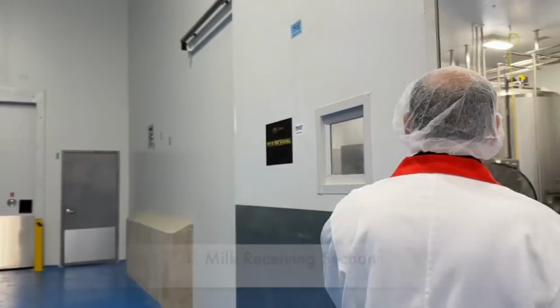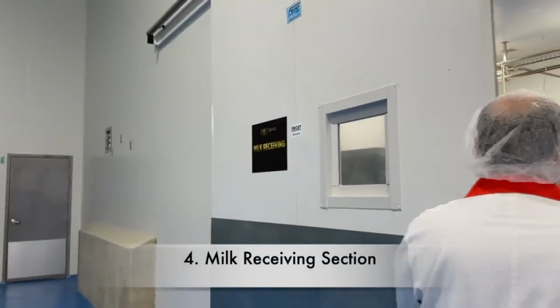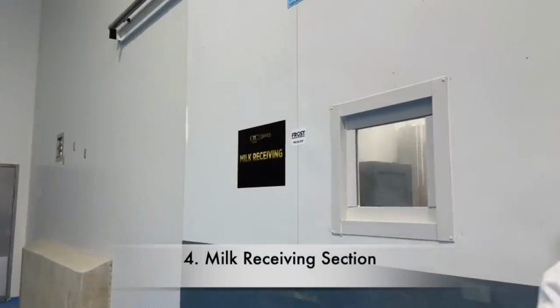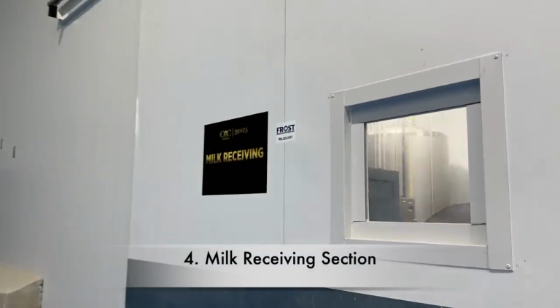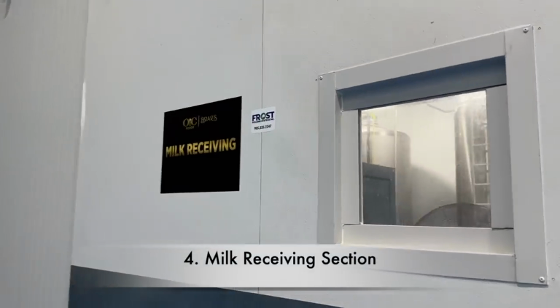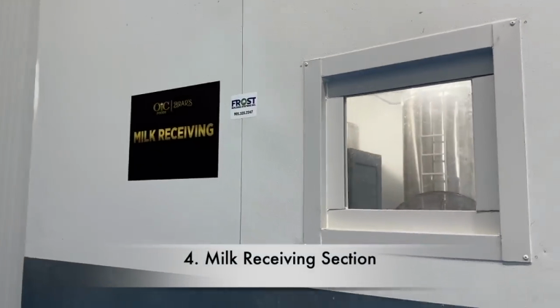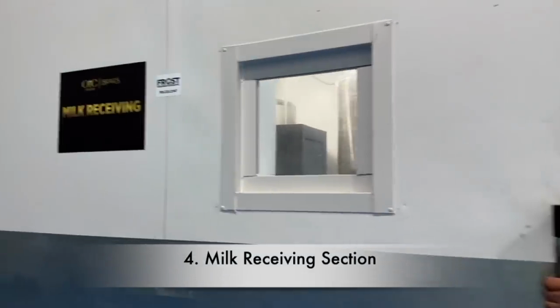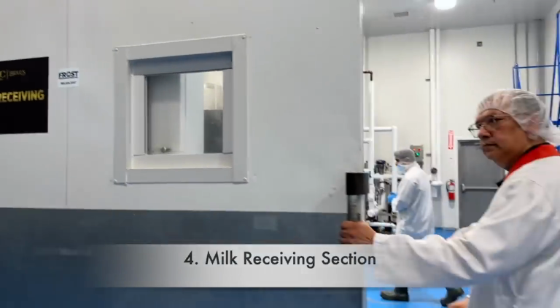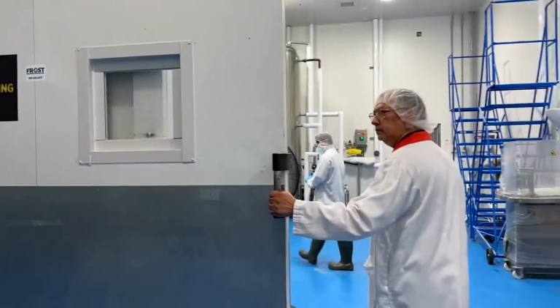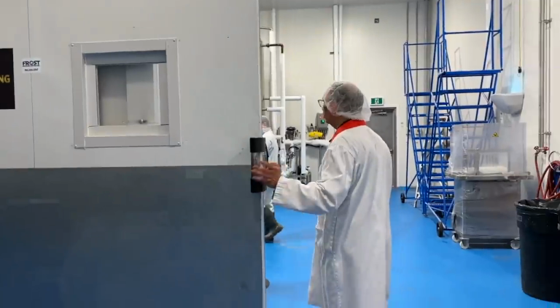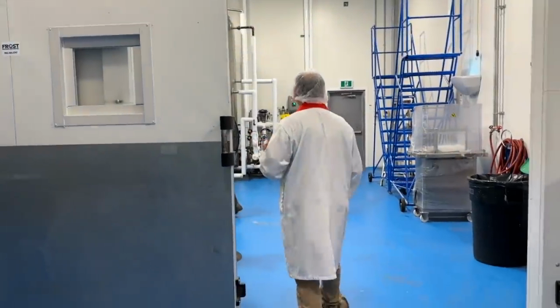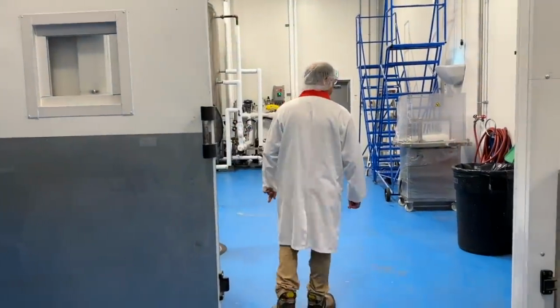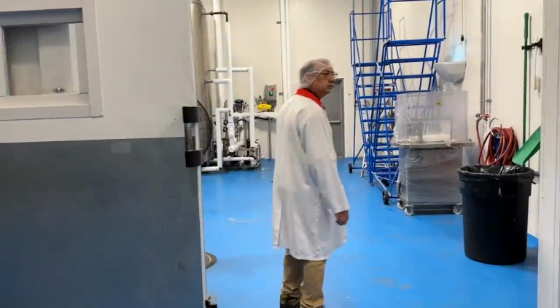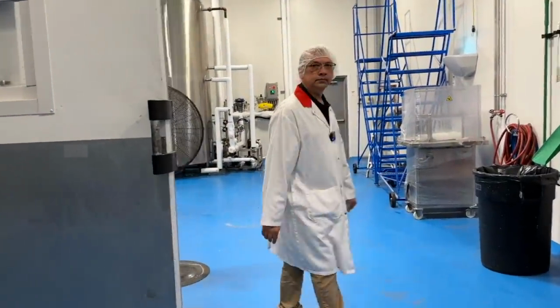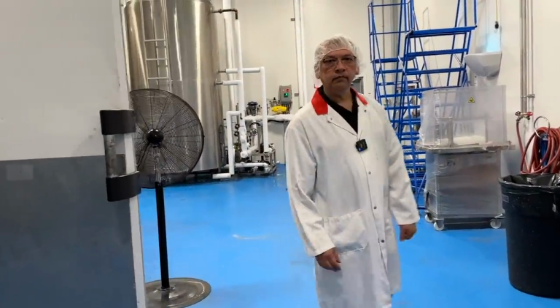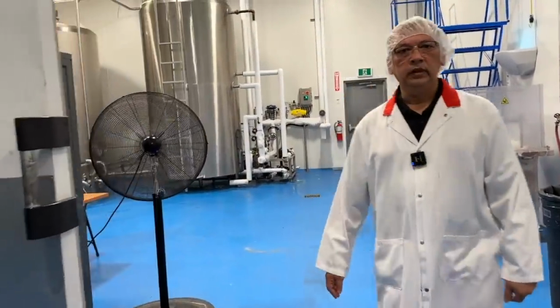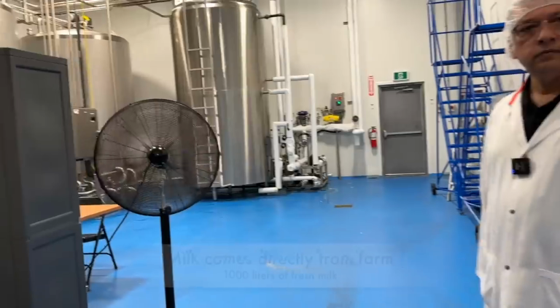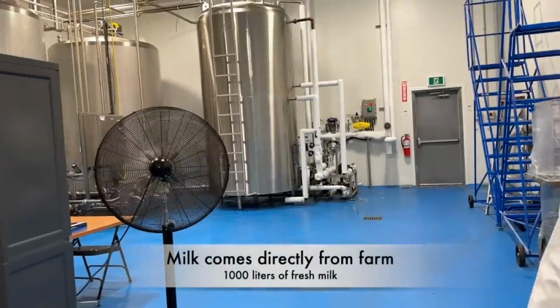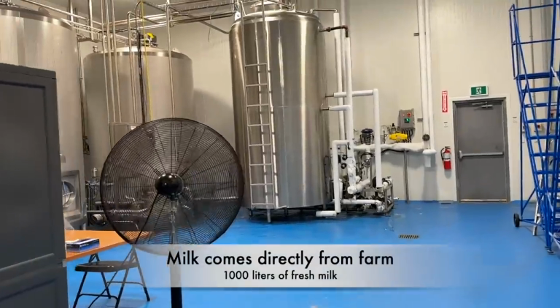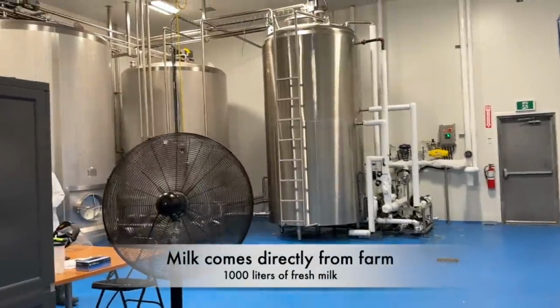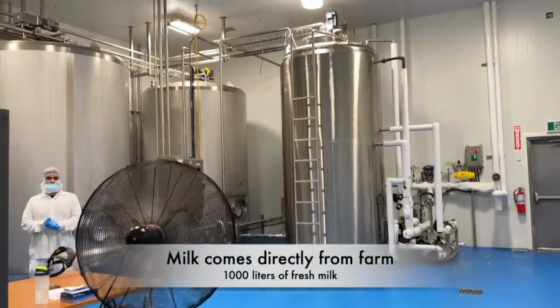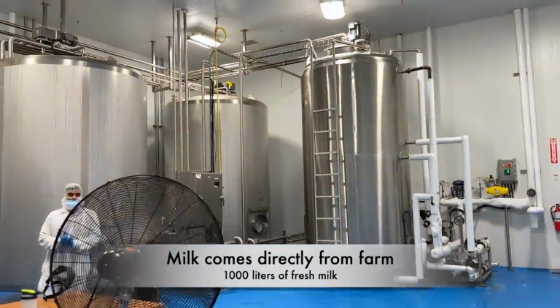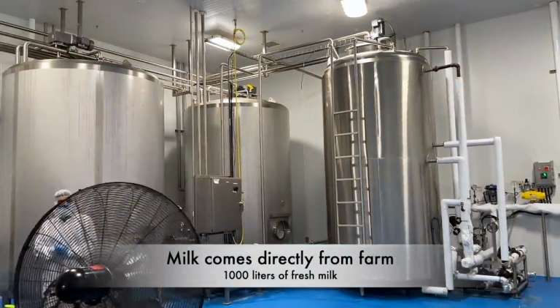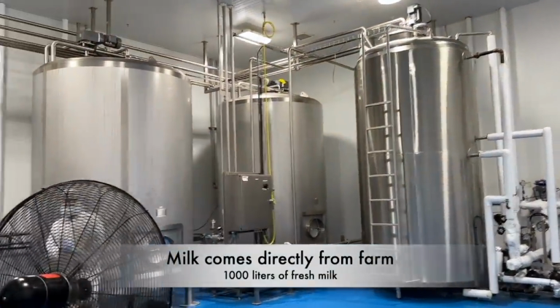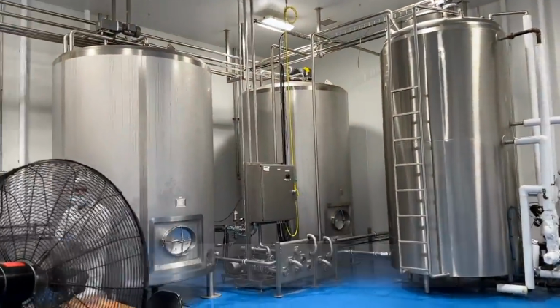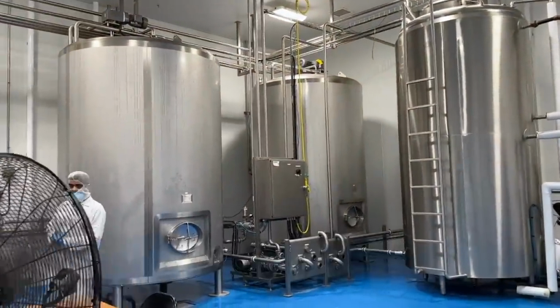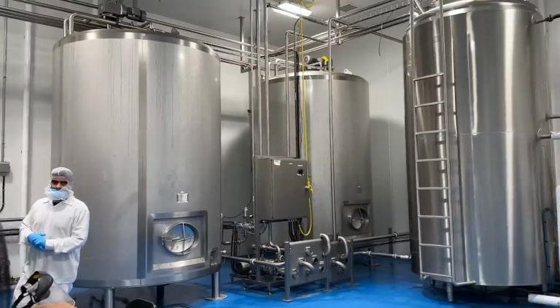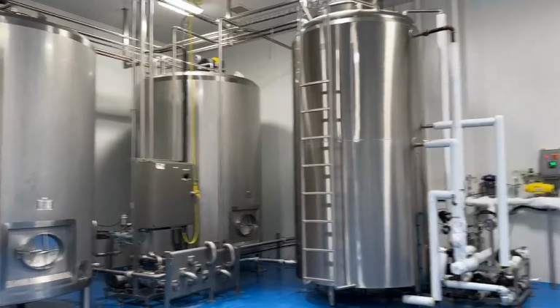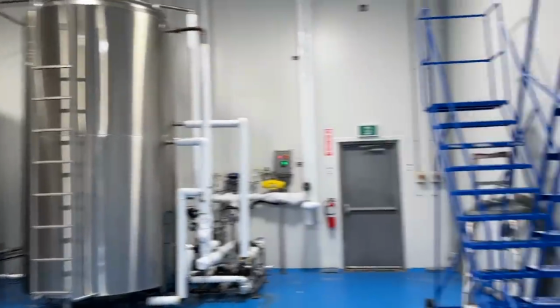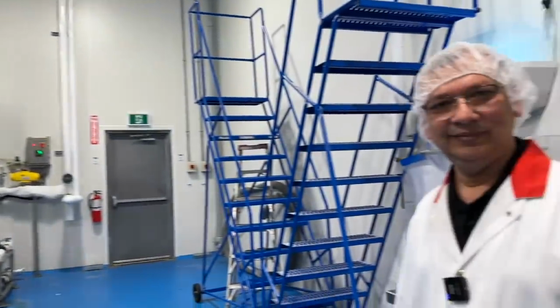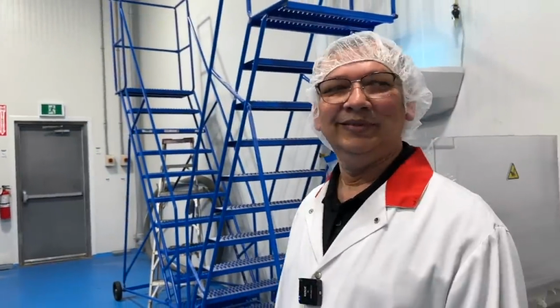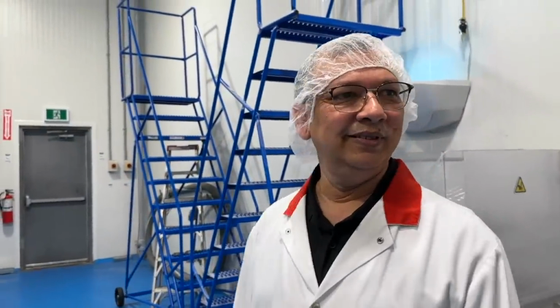So we are going to go to the milk receiving section. This is a big gate that Kumar Ji is opening, and then we will go inside. We will see the milk that comes in here and how the big tankers are processed. Kumar Ji will now tell us the details of what is being processed here.